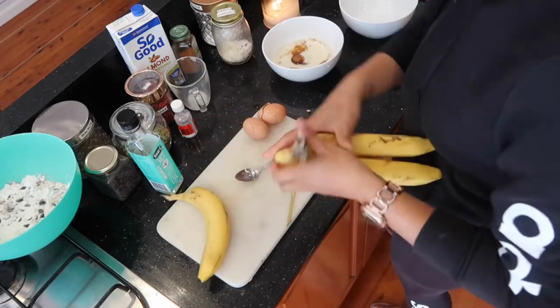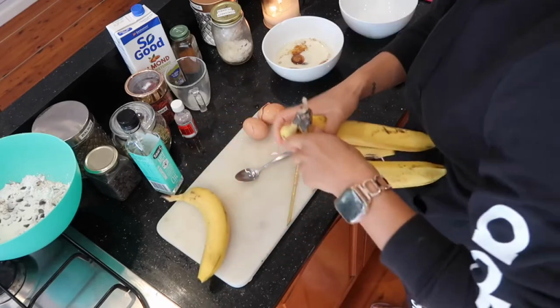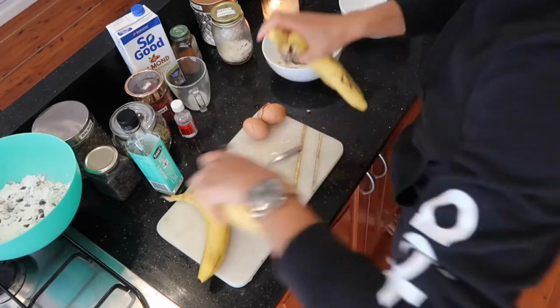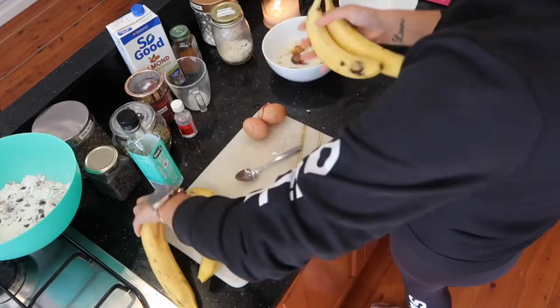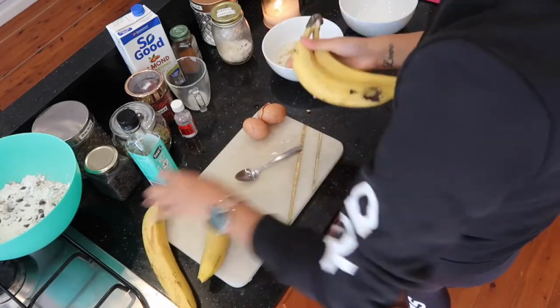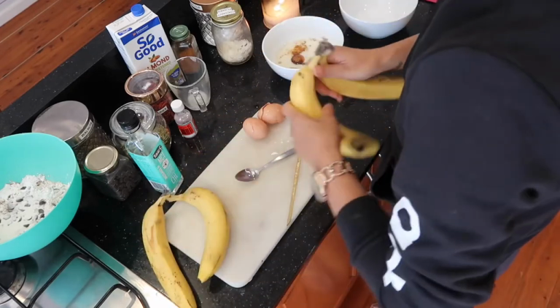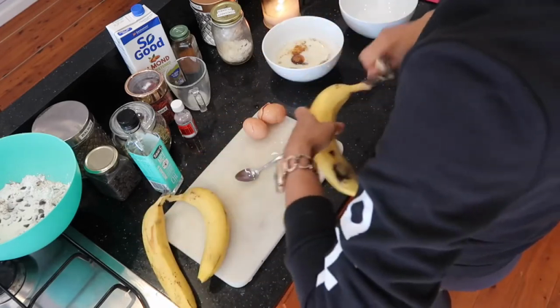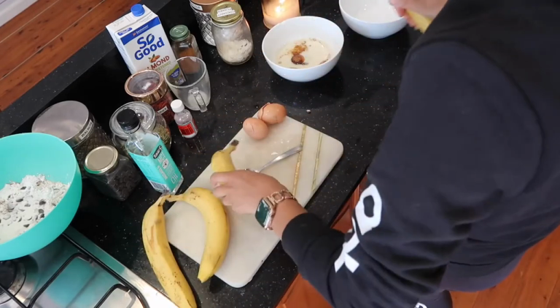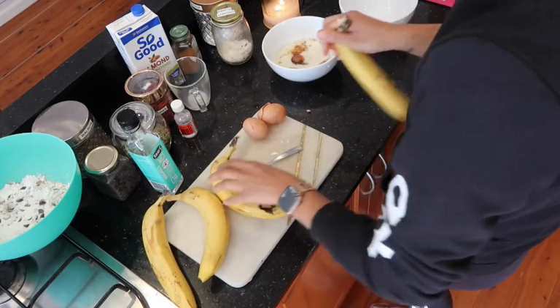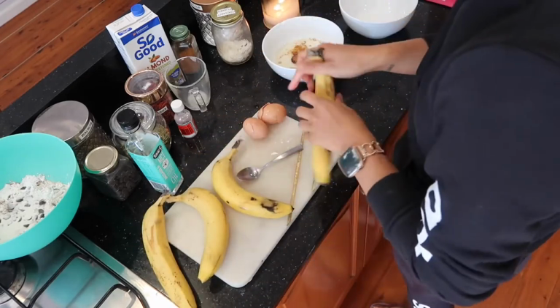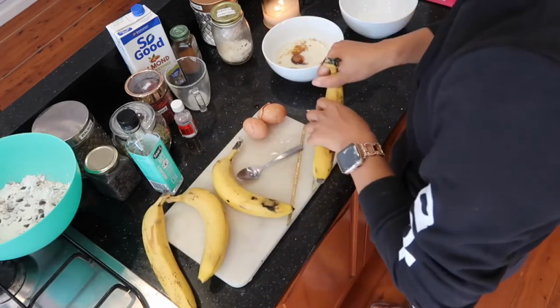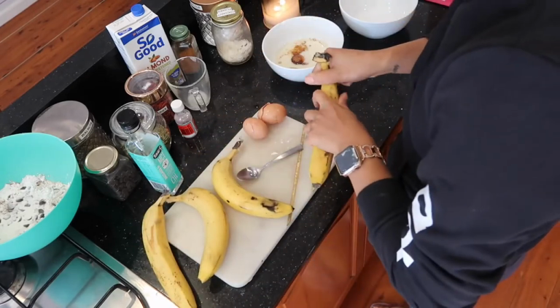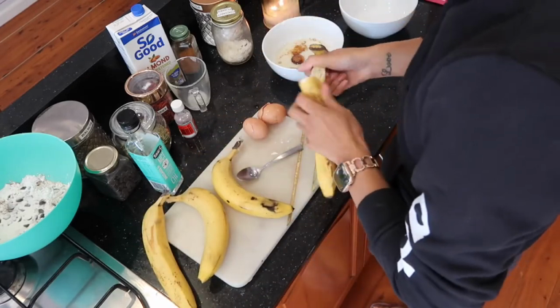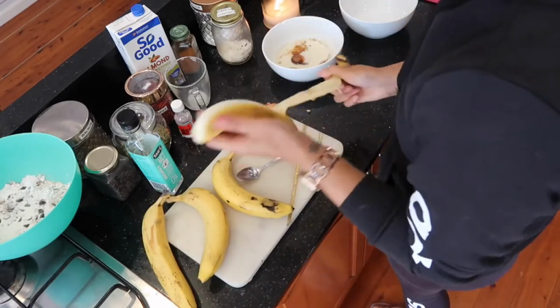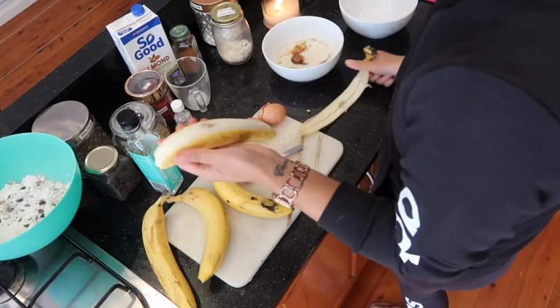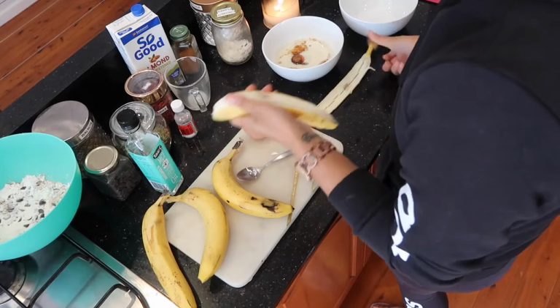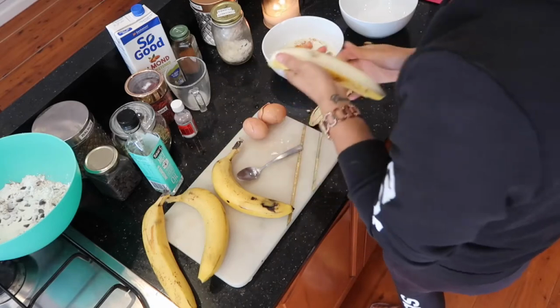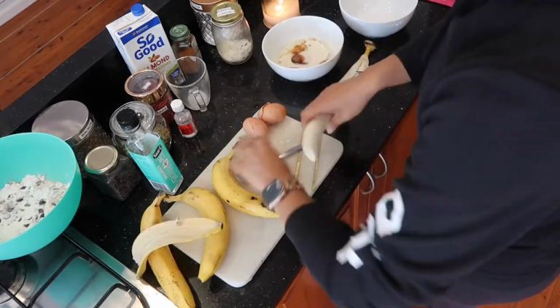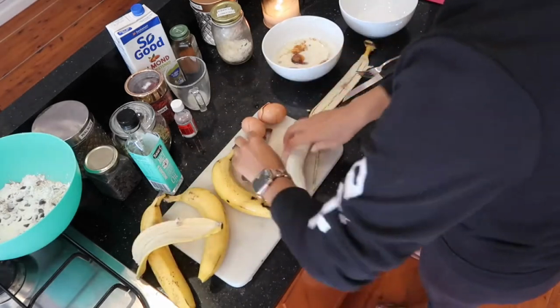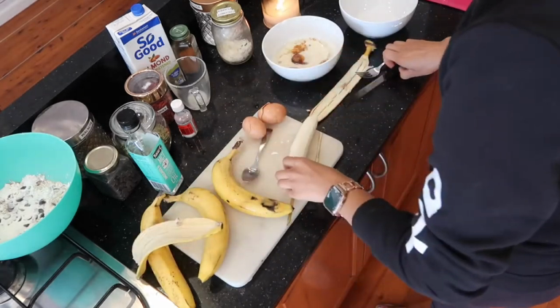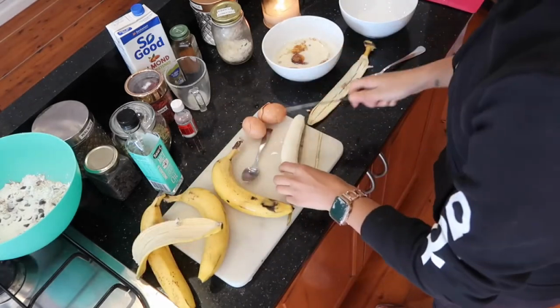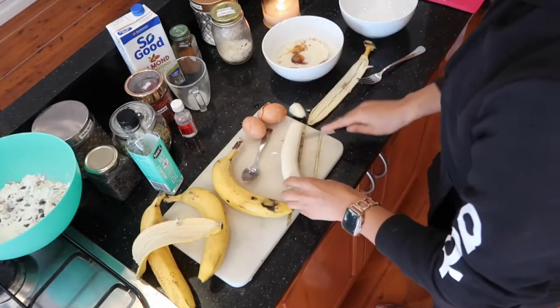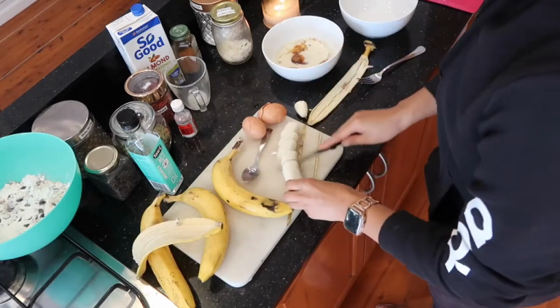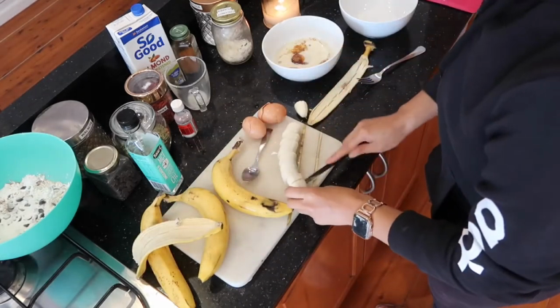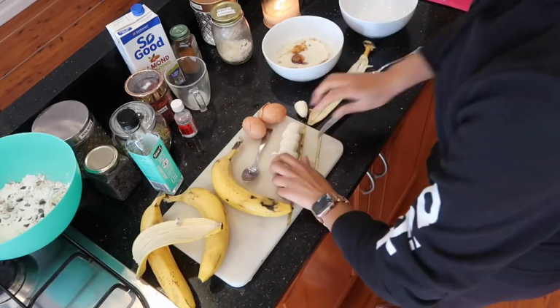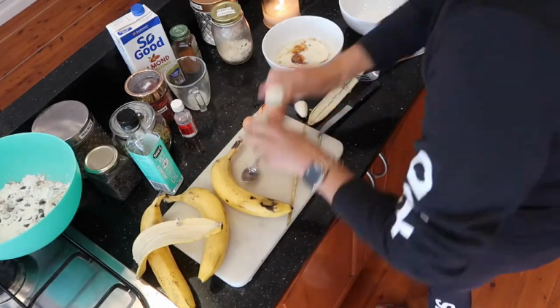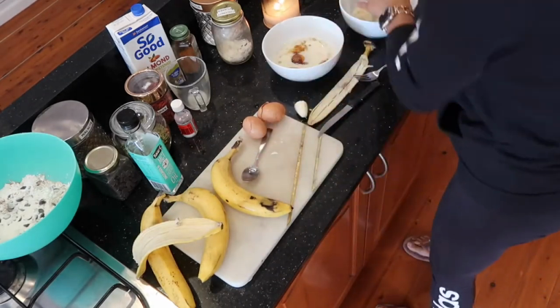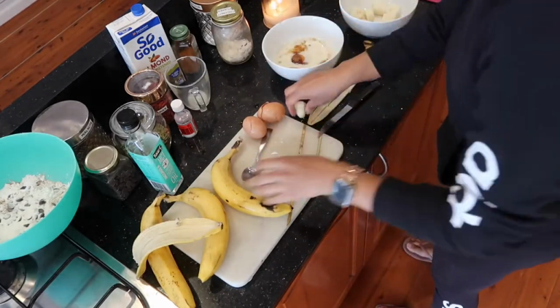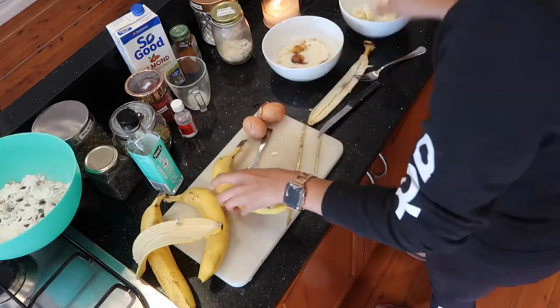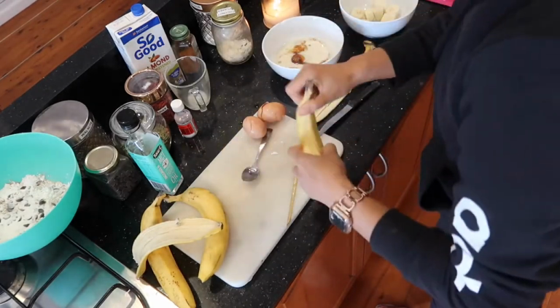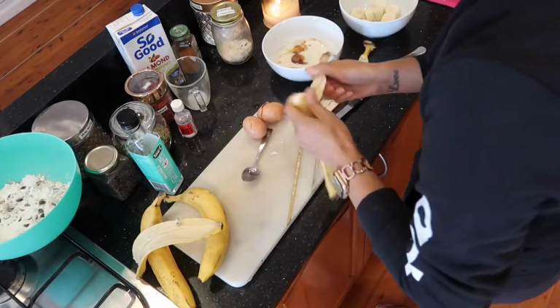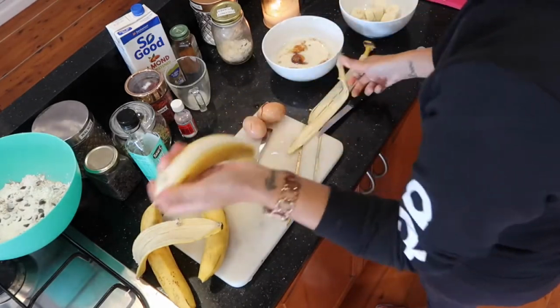Next, chop up all your bananas into a separate bowl. I've saved some bananas for my dogs because they absolutely love bananas.